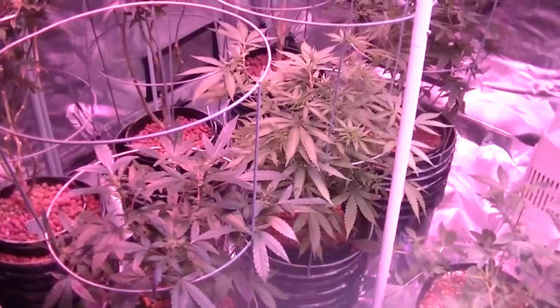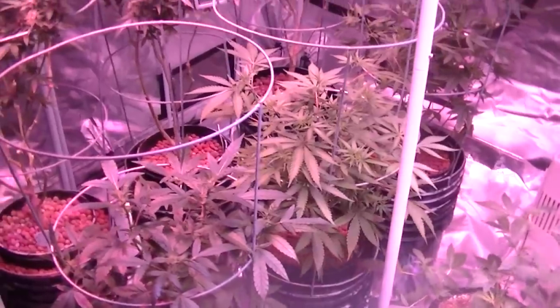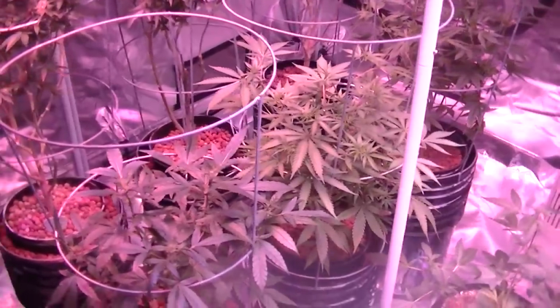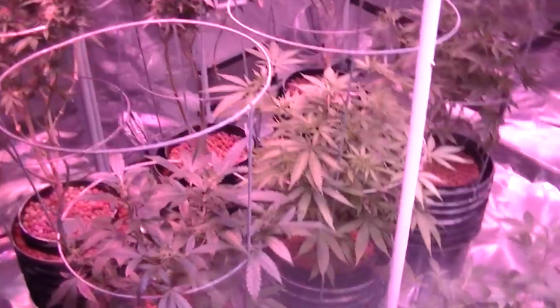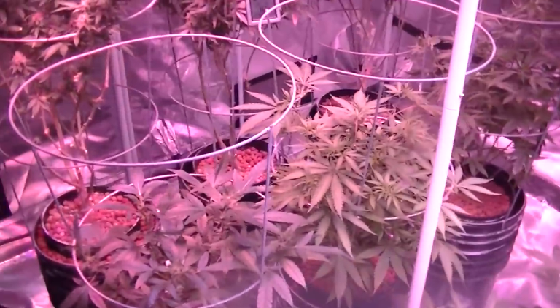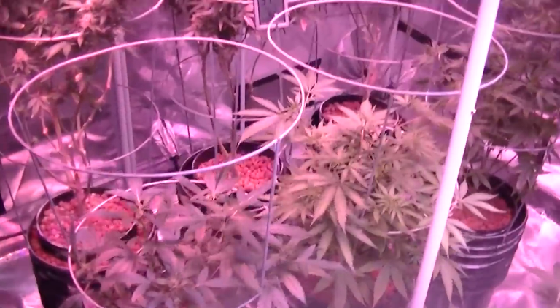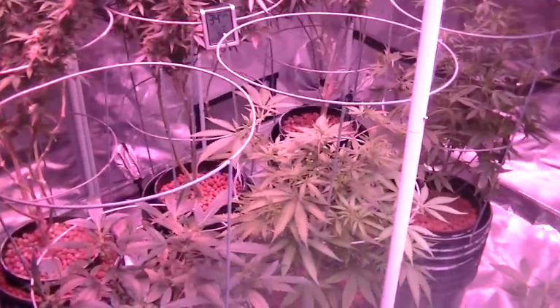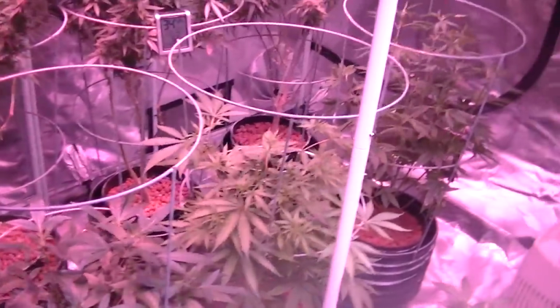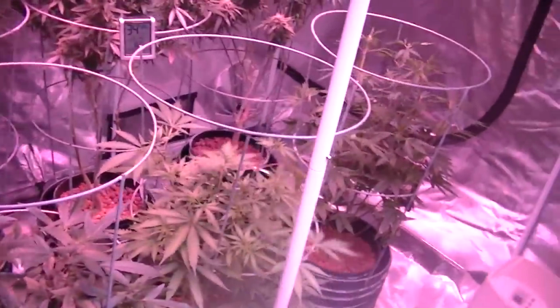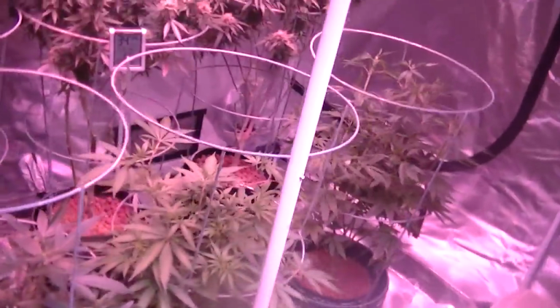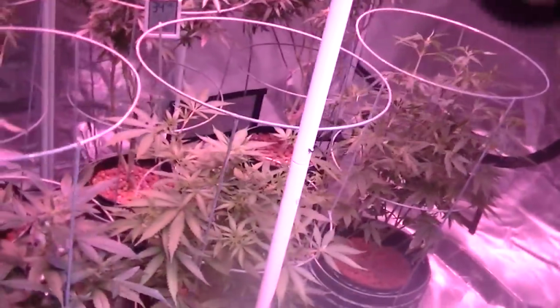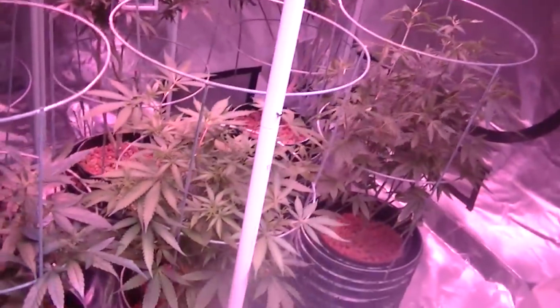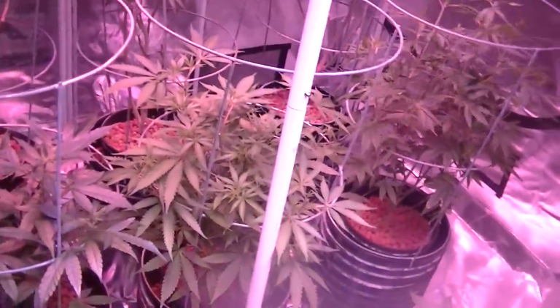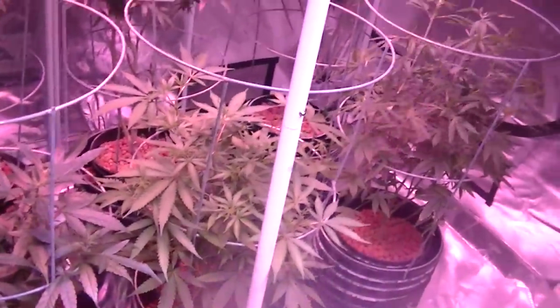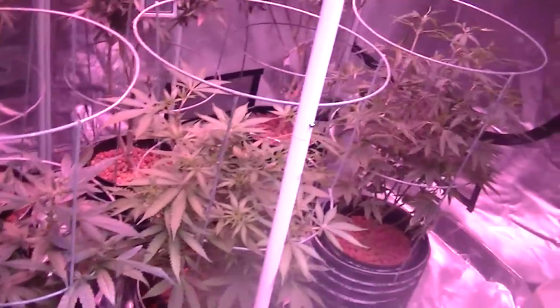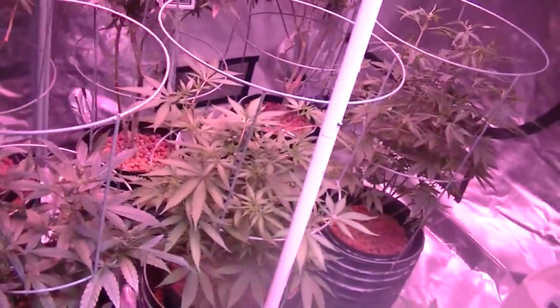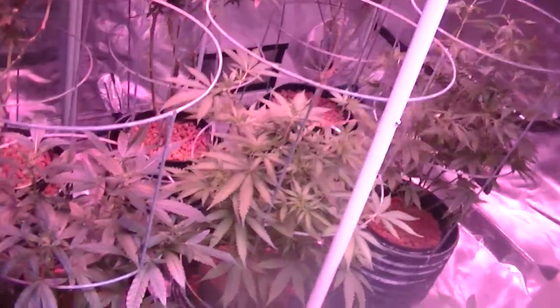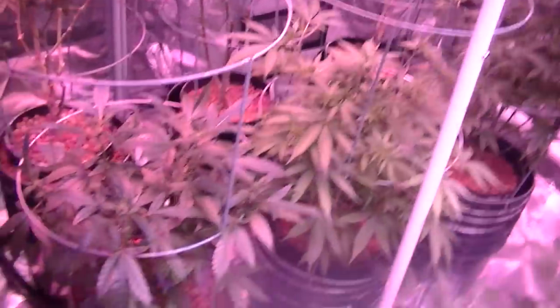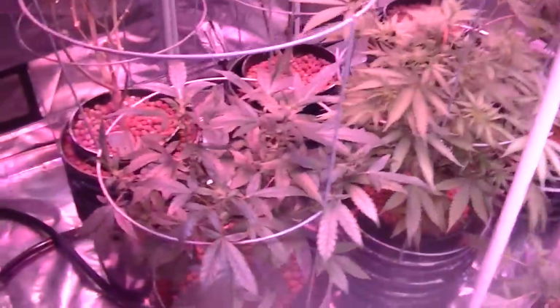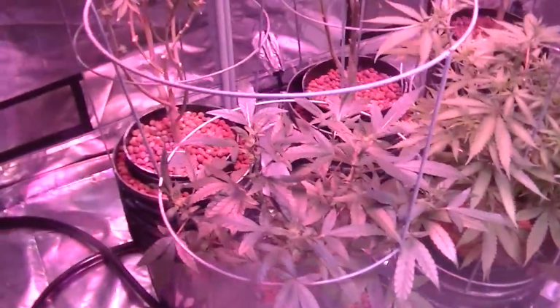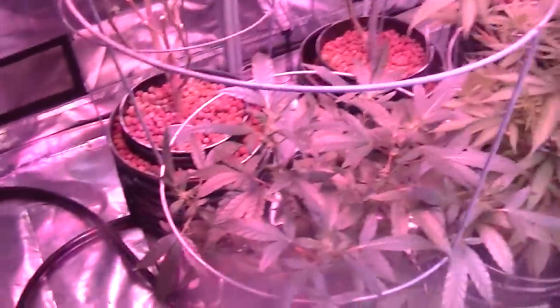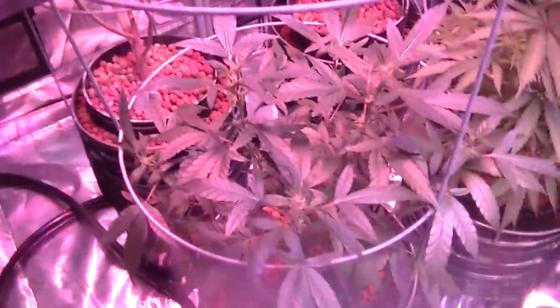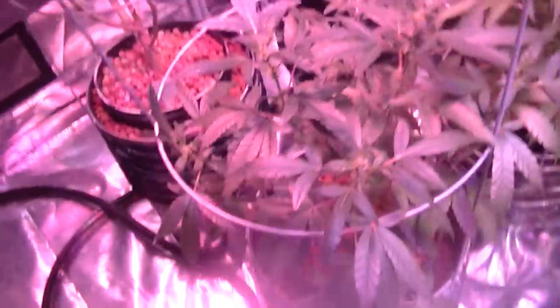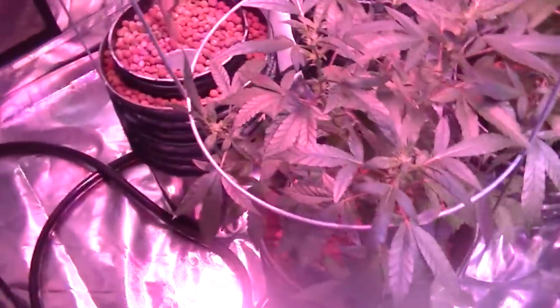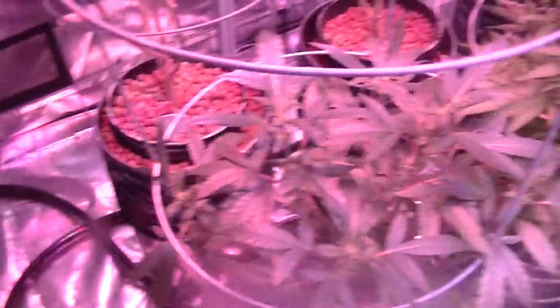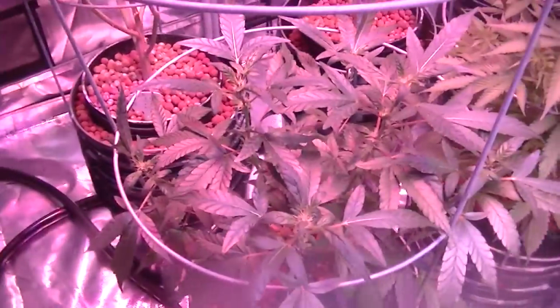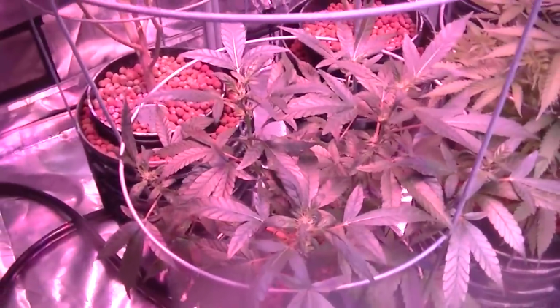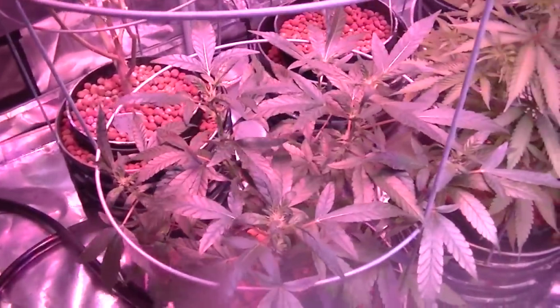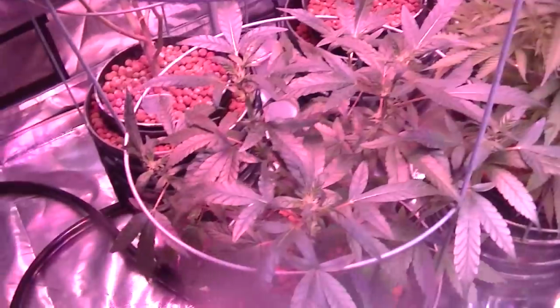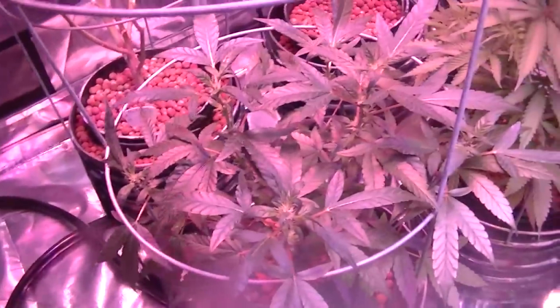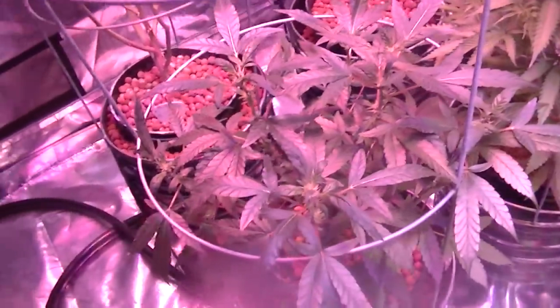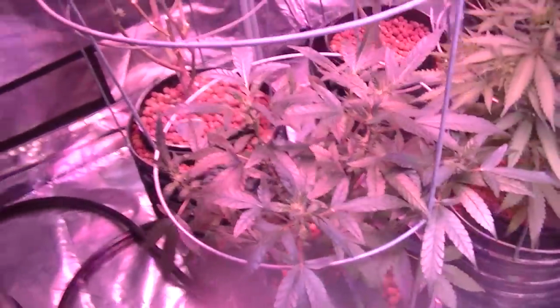Hey, this is Jay the Canis Explorer here, and today is day 1 in the flowering tent for these 3 plants in the 5 gallon buckets. We have a Harley Sue here that looks like it was re-vegging, so I got tired of waiting on it. It's in here for now, we'll see what it does.